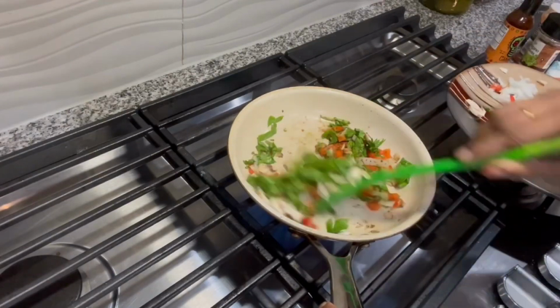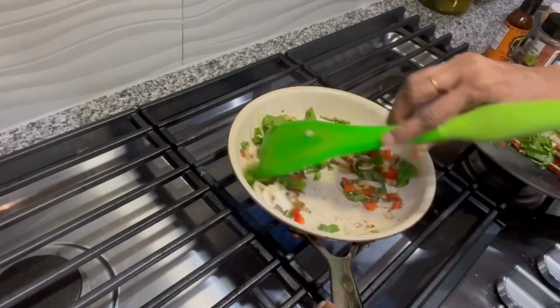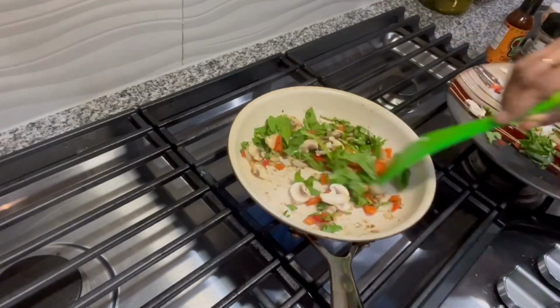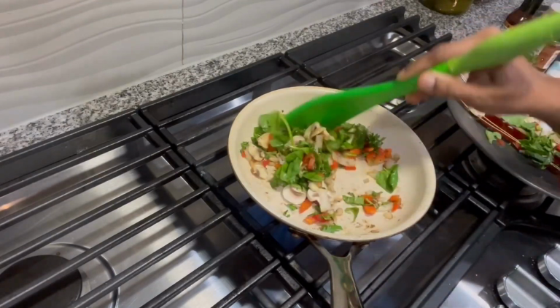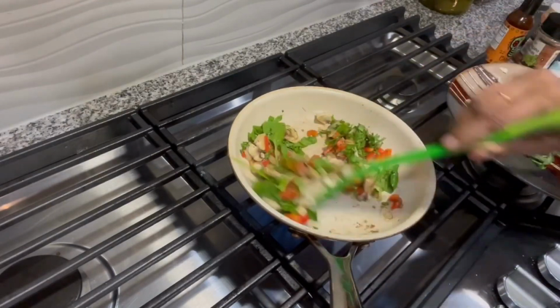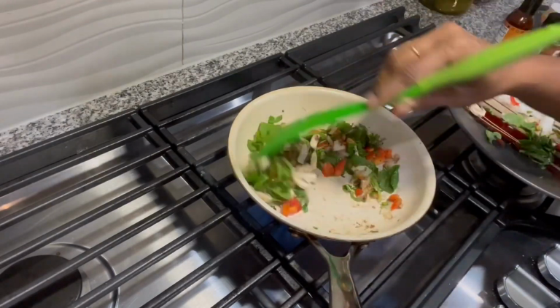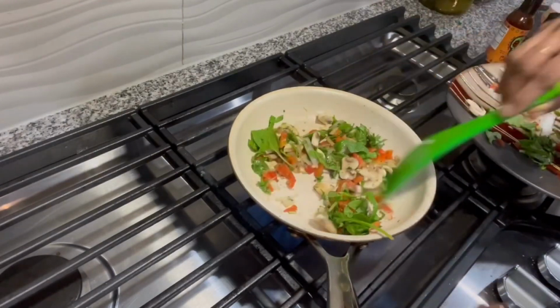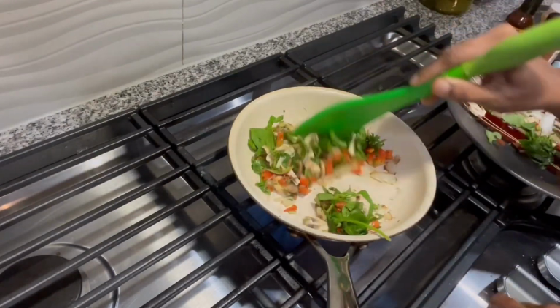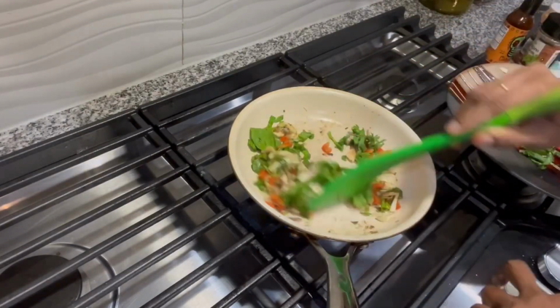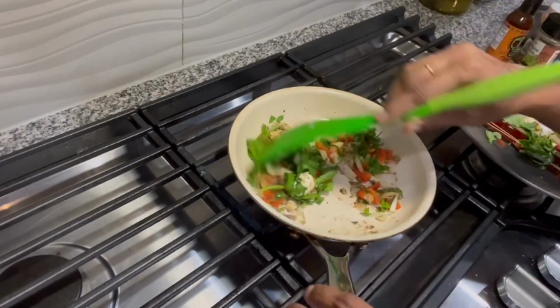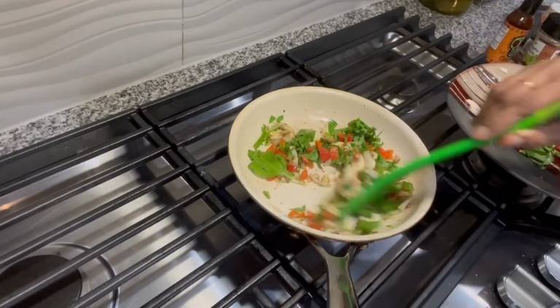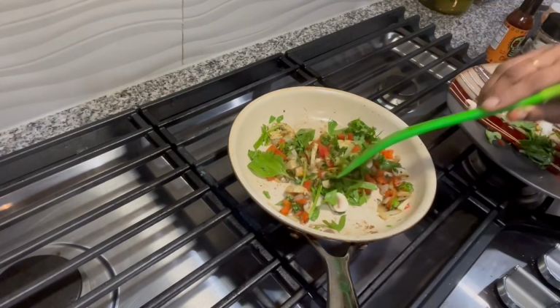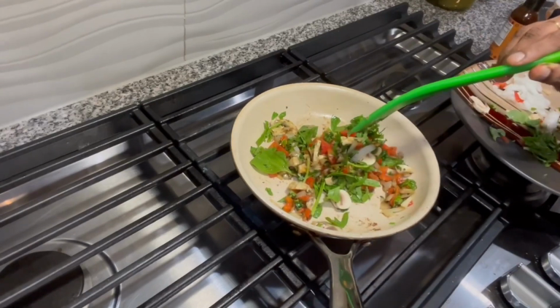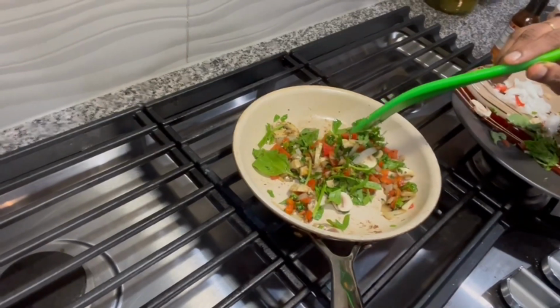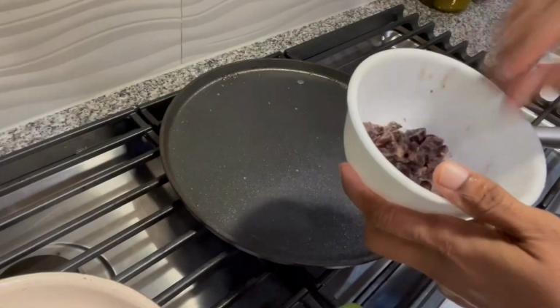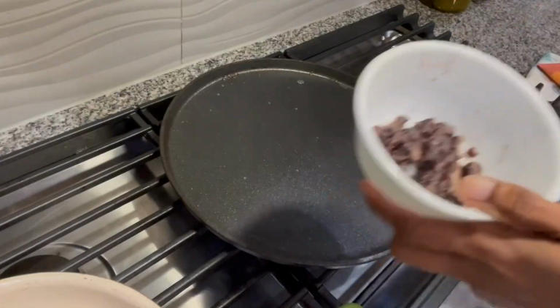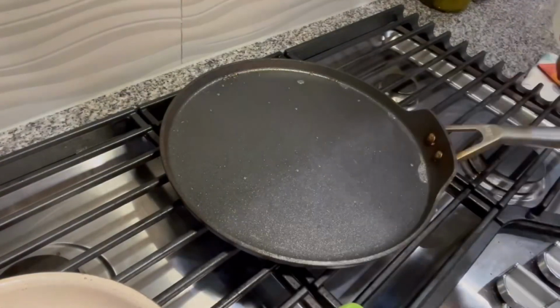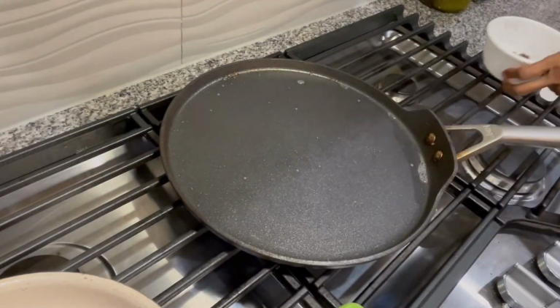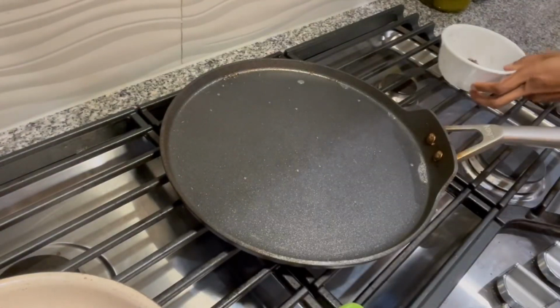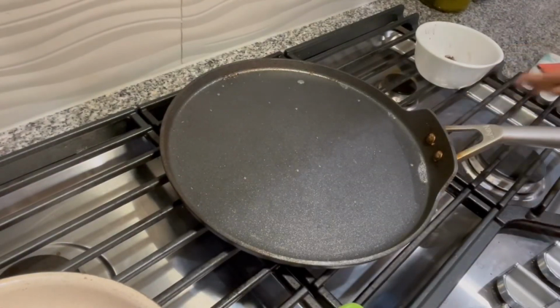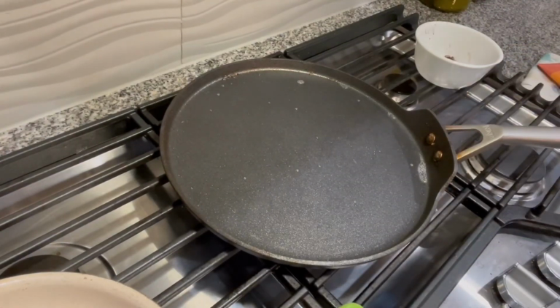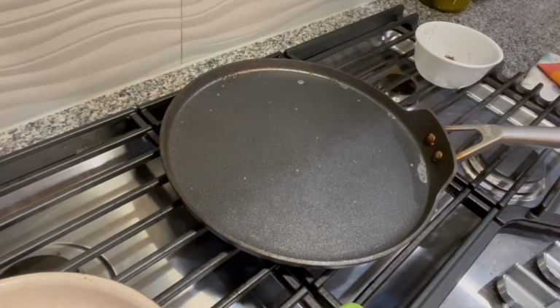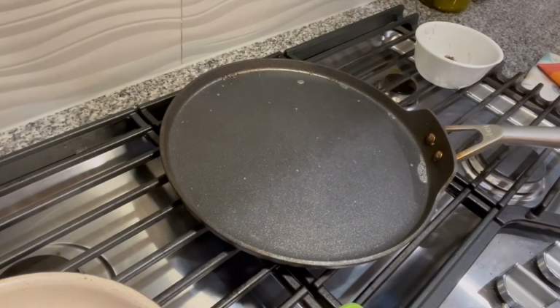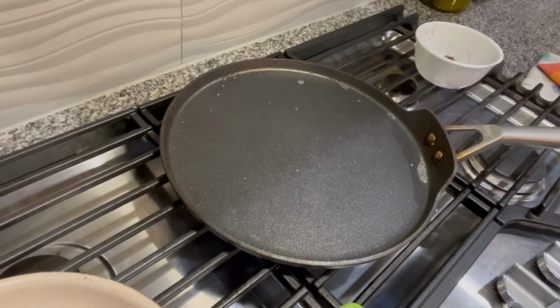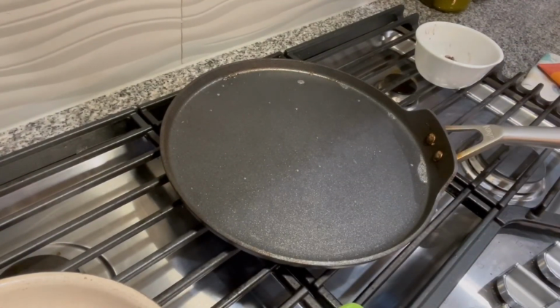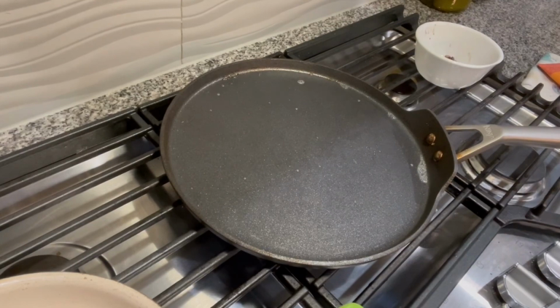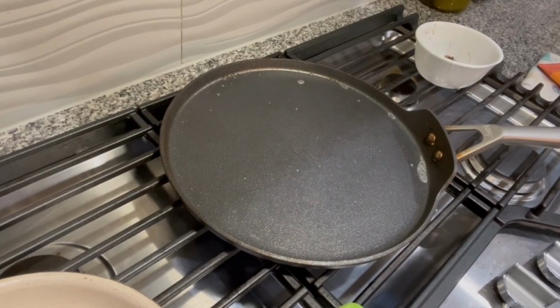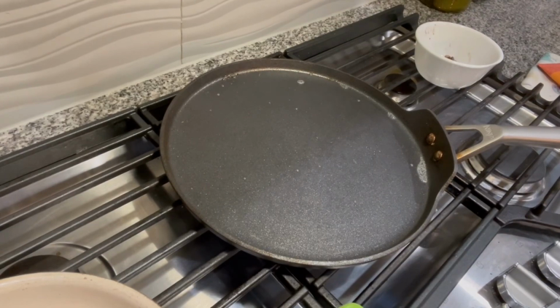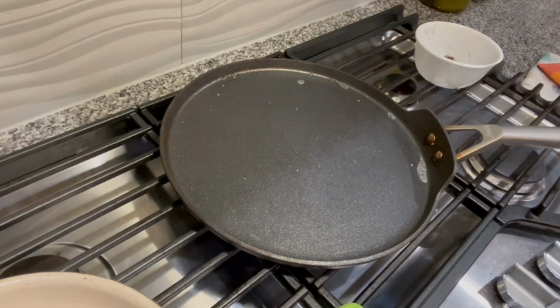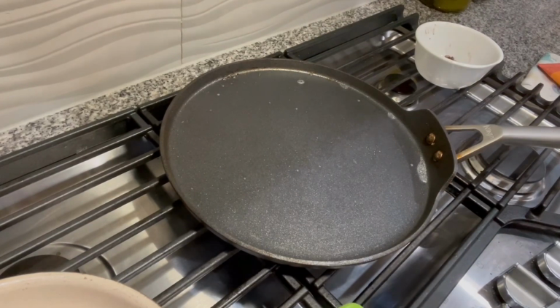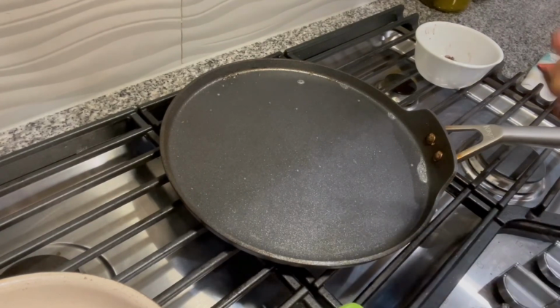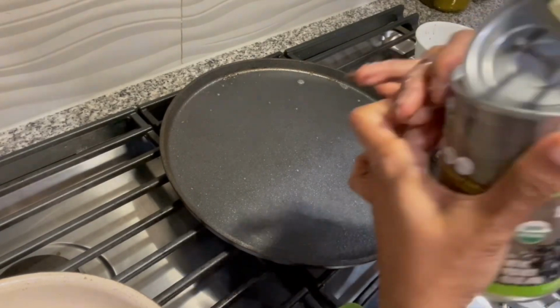I wanted to incorporate more vegetables into the lunchbox so I just added all these veggies. Here I have some black beans which I got from a tin — take a little bit and rinse it.